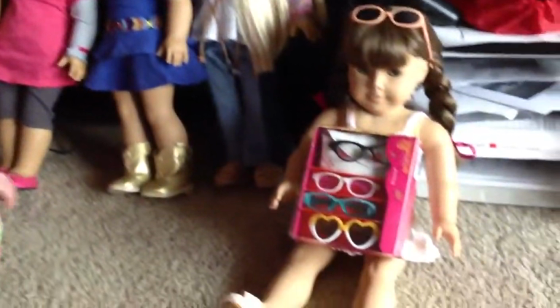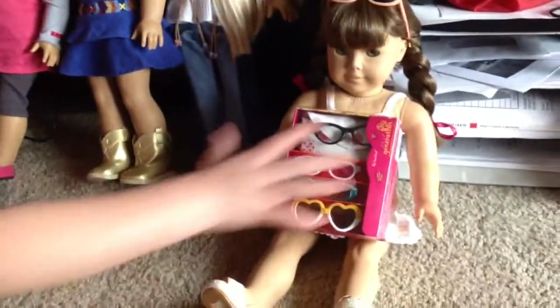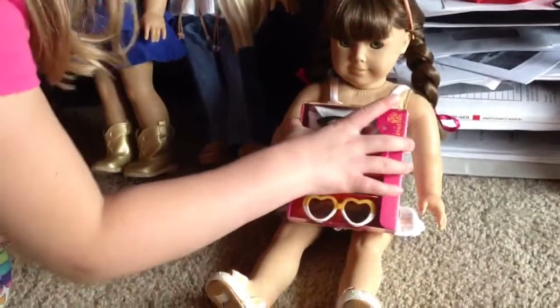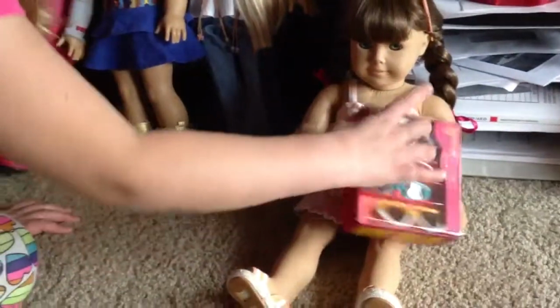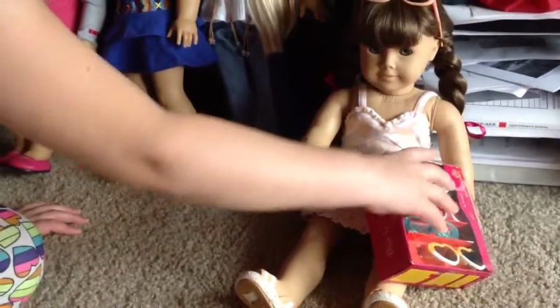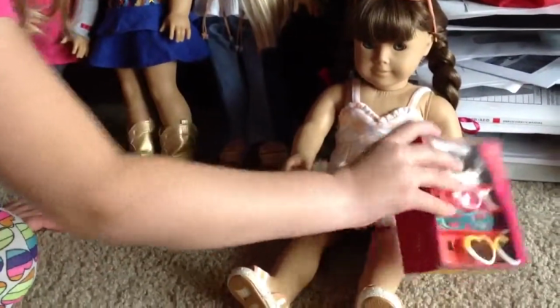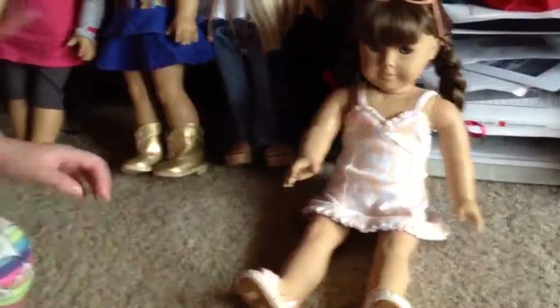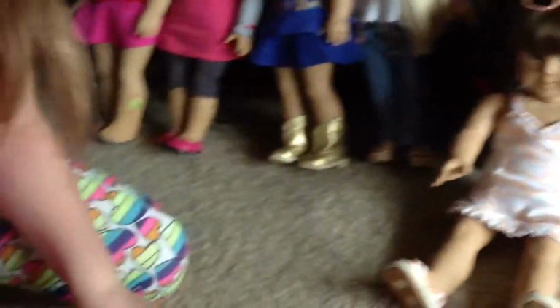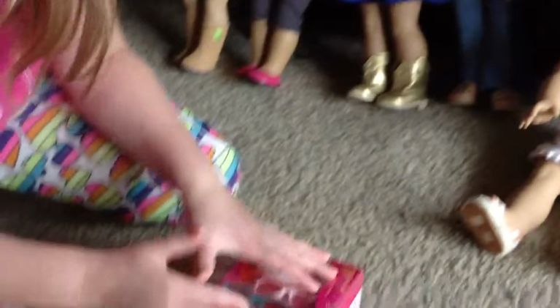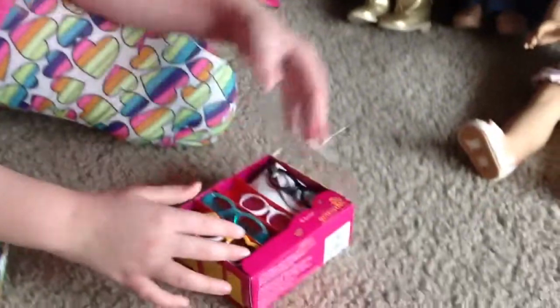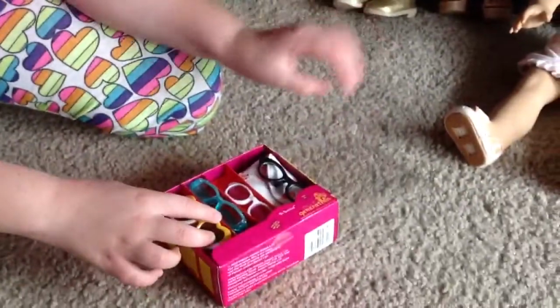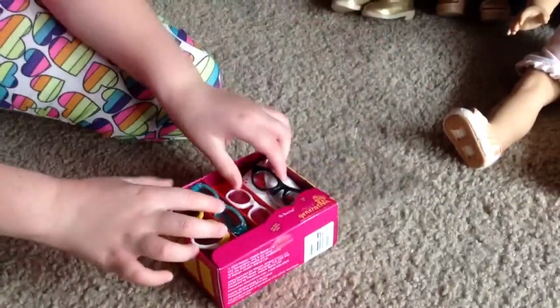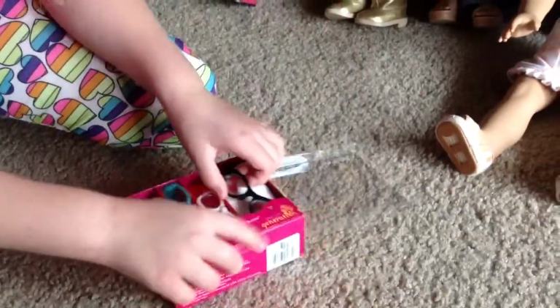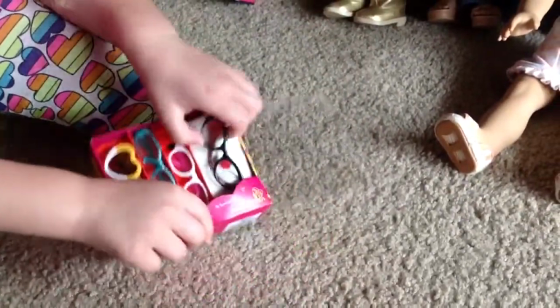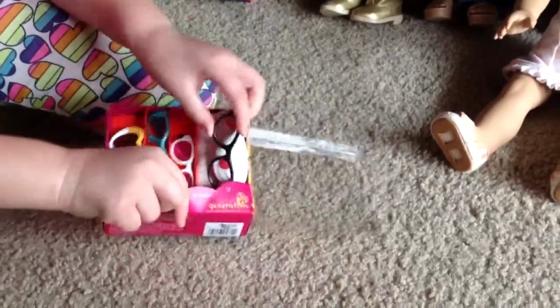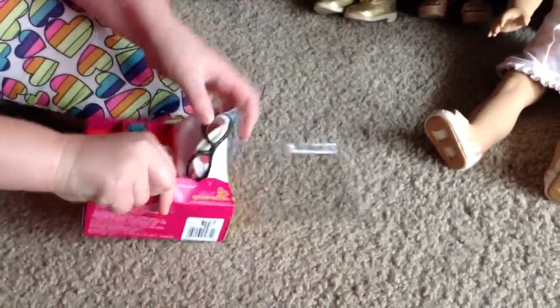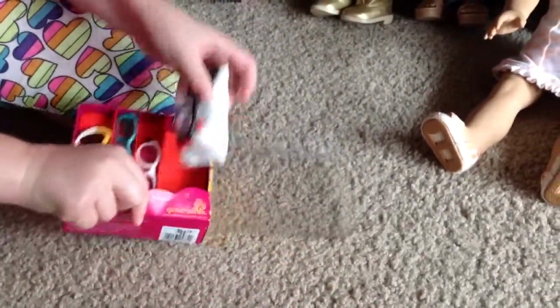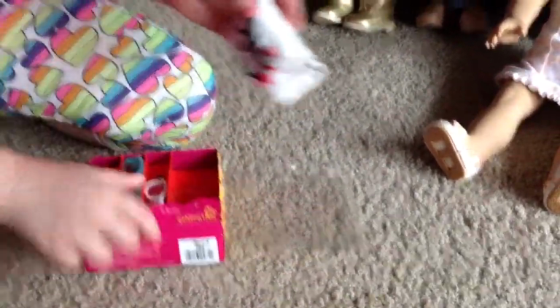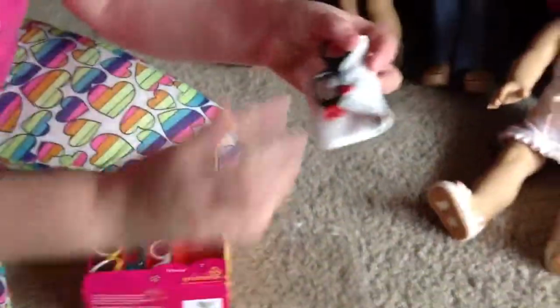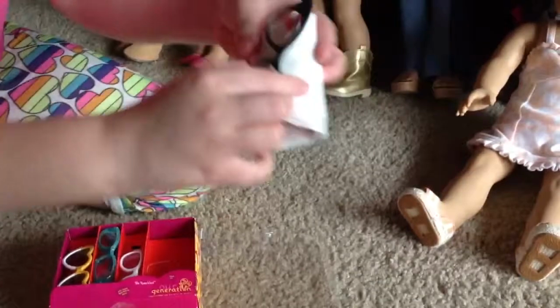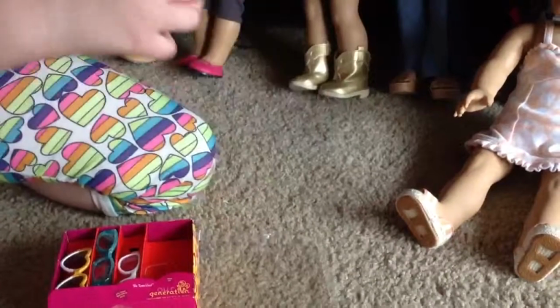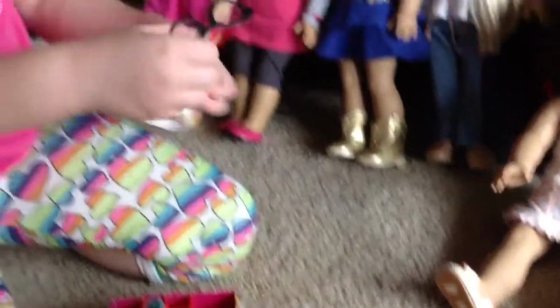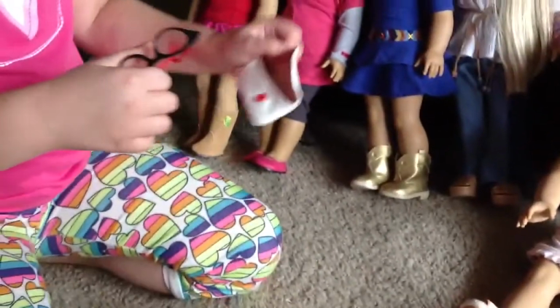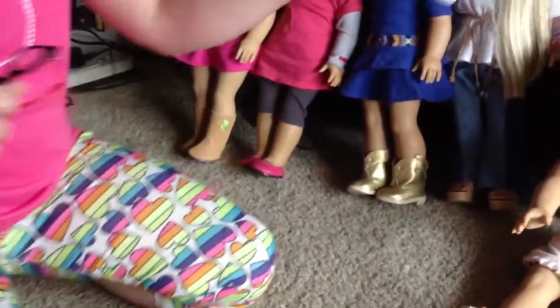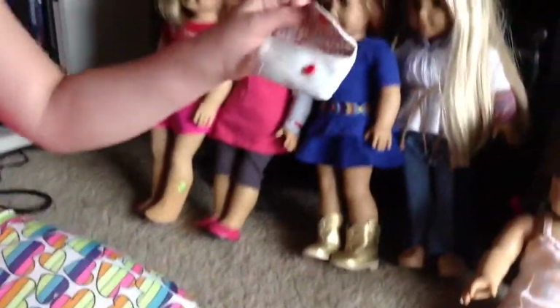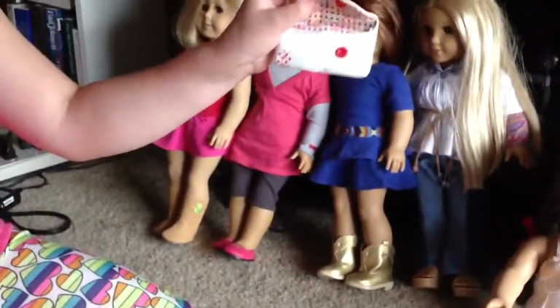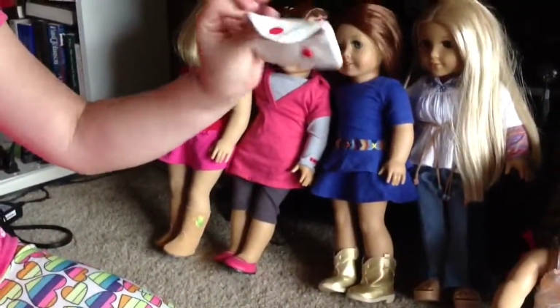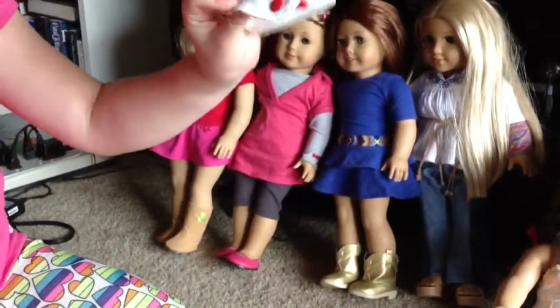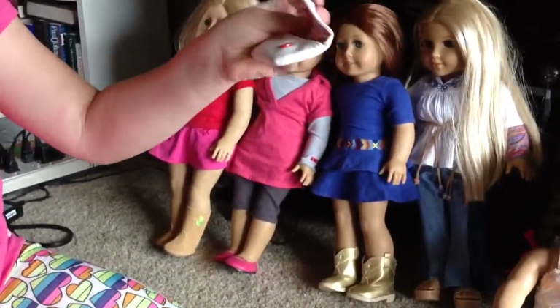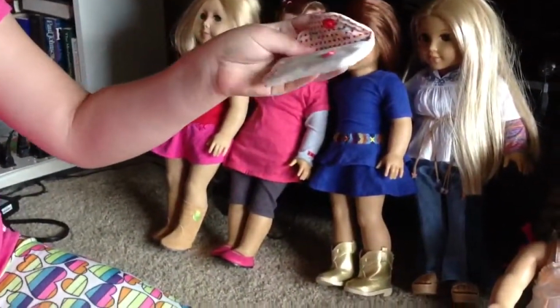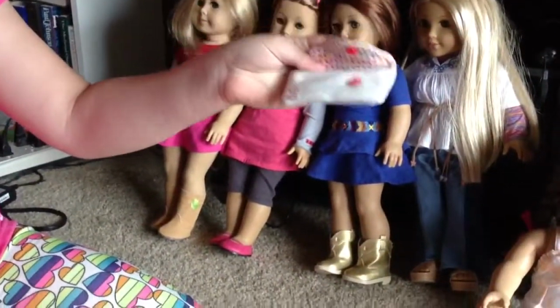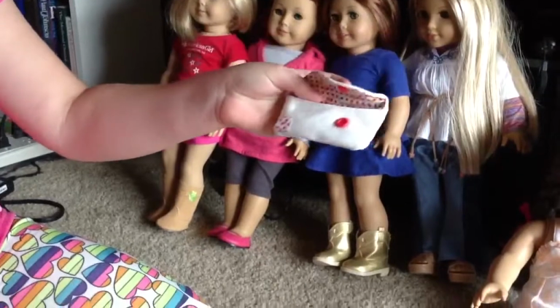Alright, now let's open it up. First we're going to do these — it even comes with a case. Pretty cute.